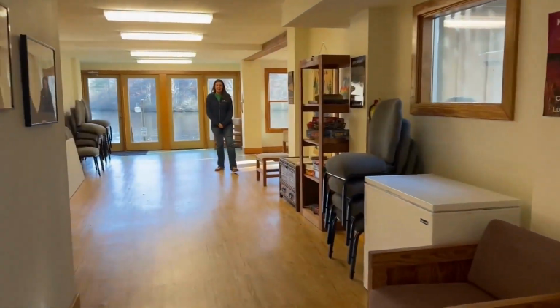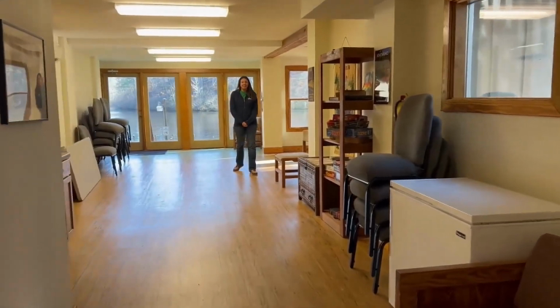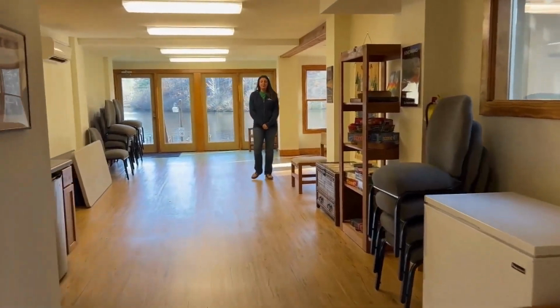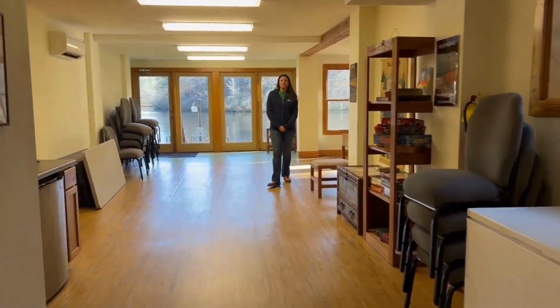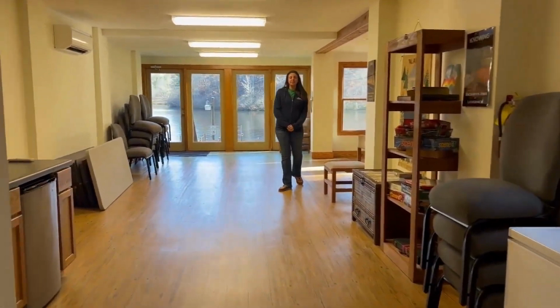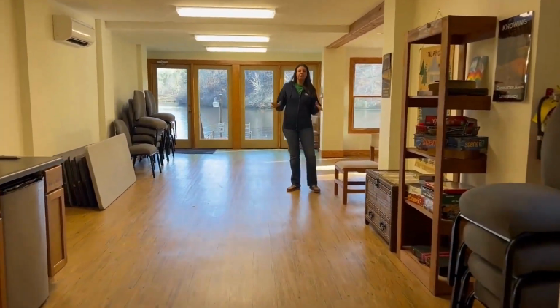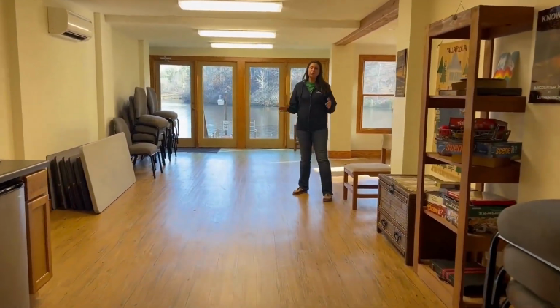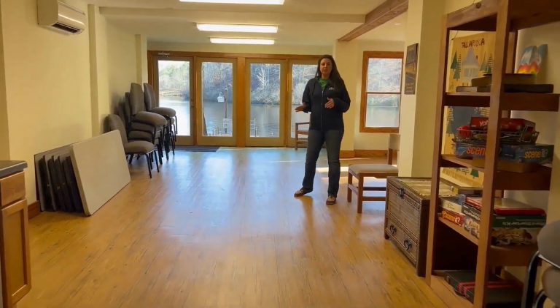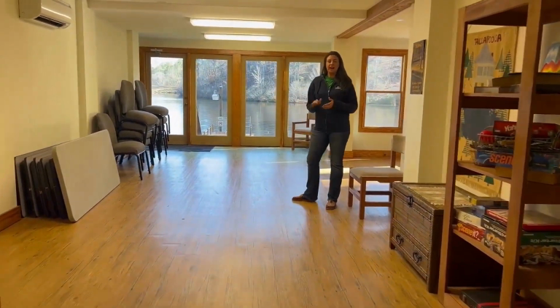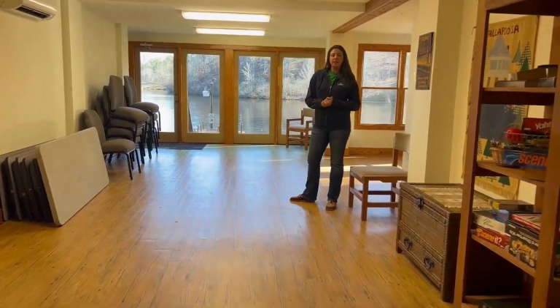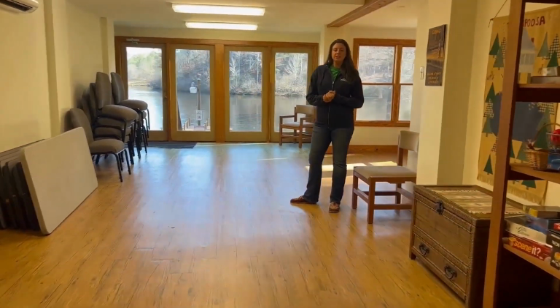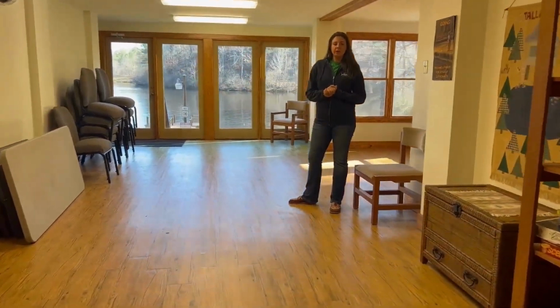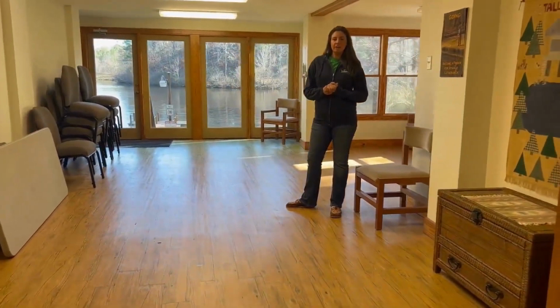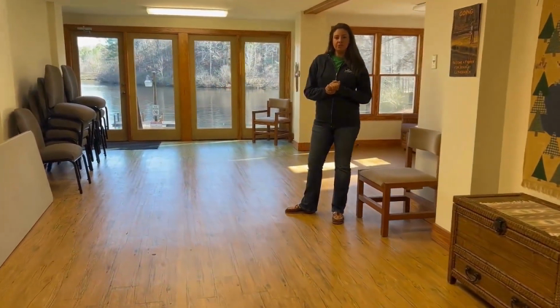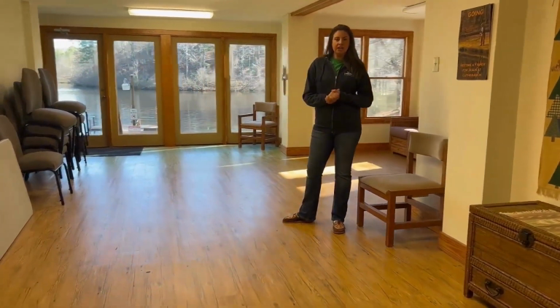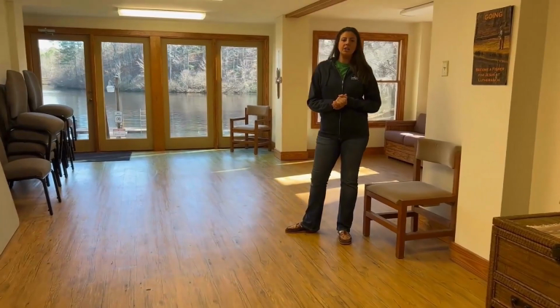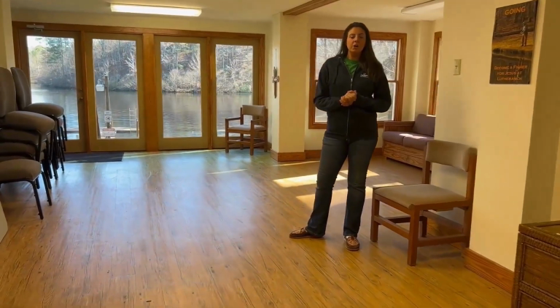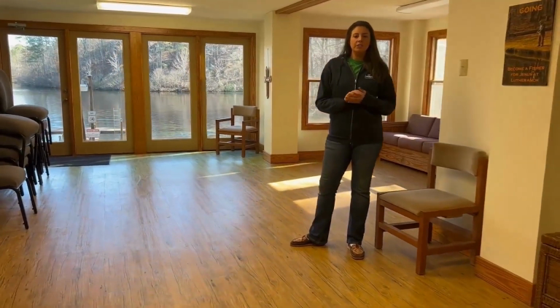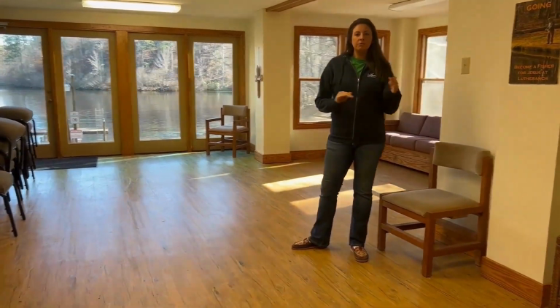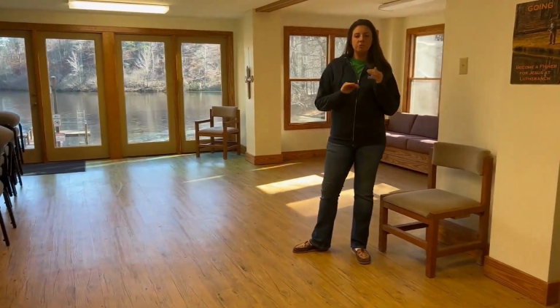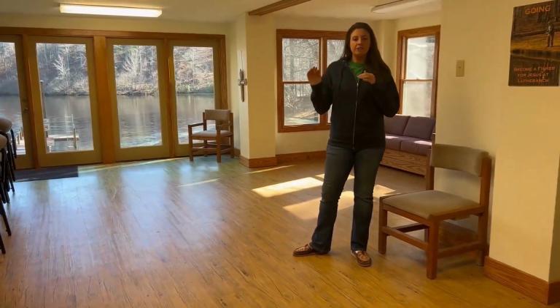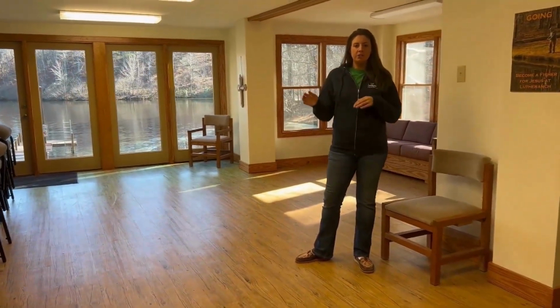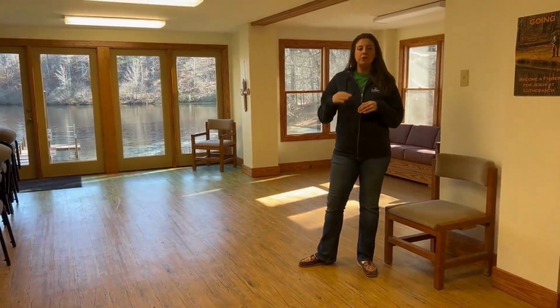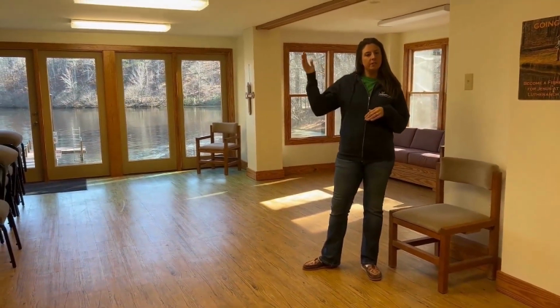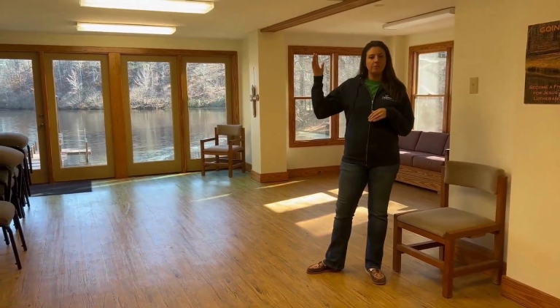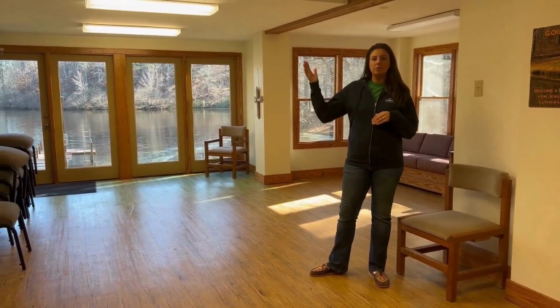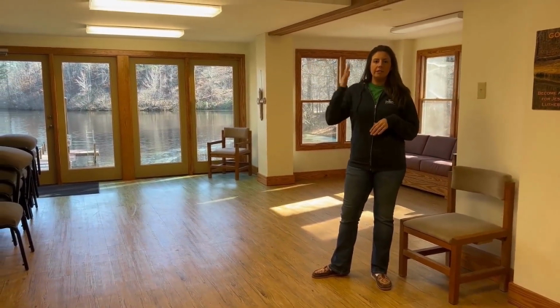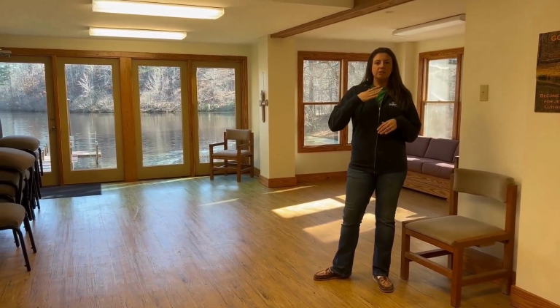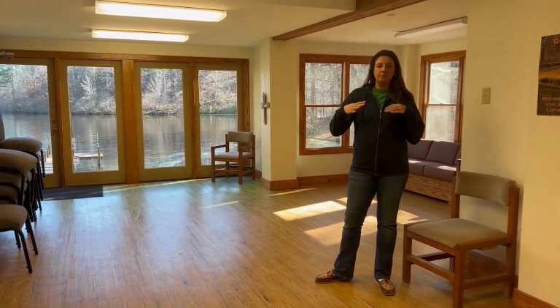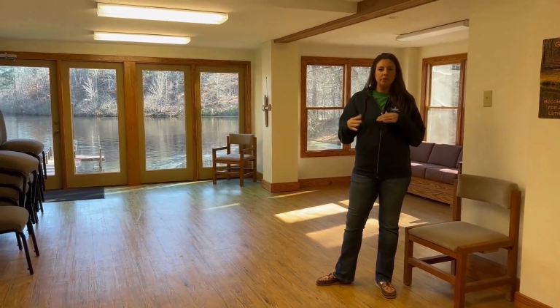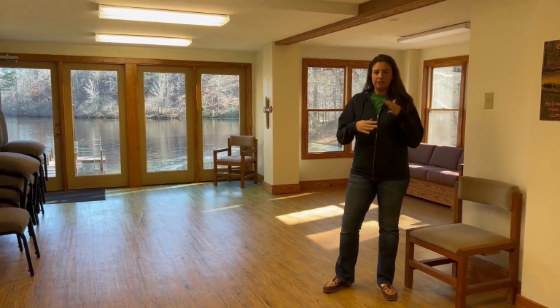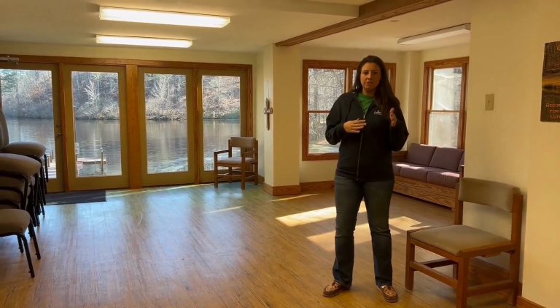Welcome to the second floor of Holy Trinity House. When we have campers staying here, we split our floors by gender — so upstairs might be girls and downstairs might be boys, or vice versa.